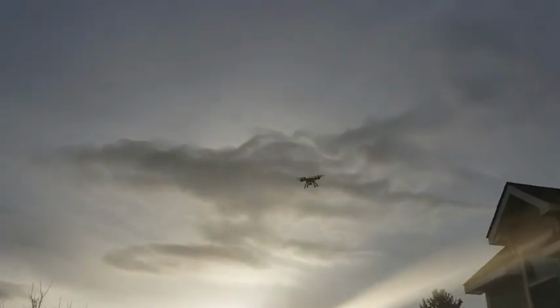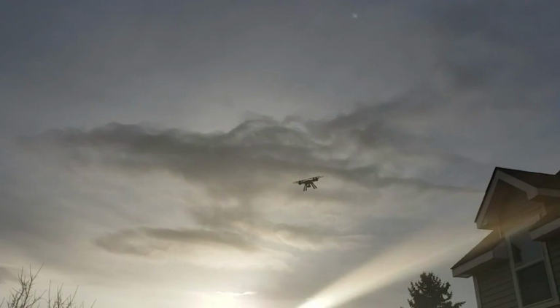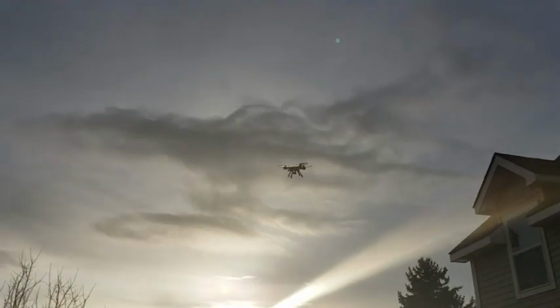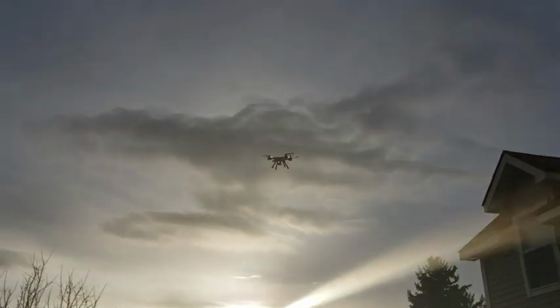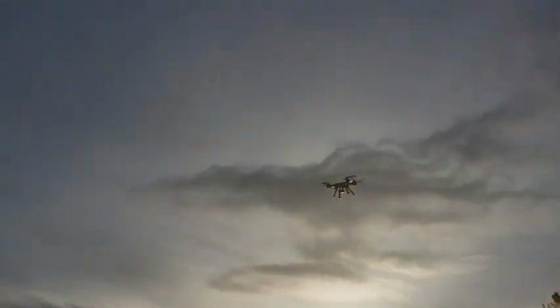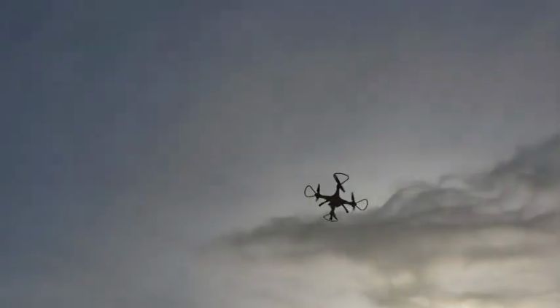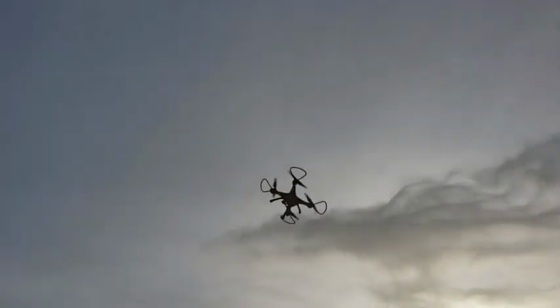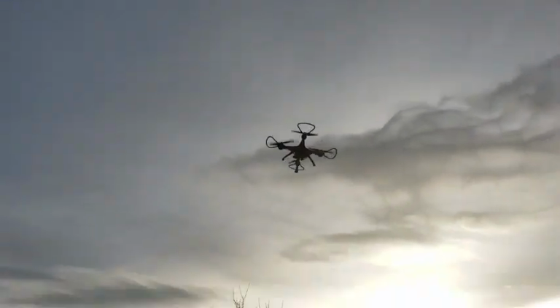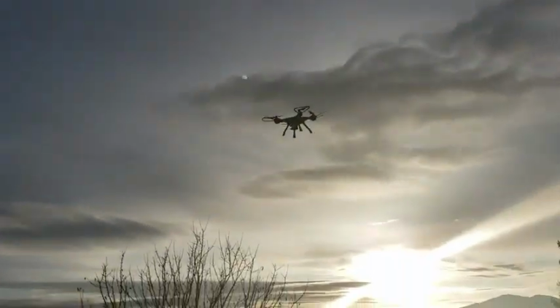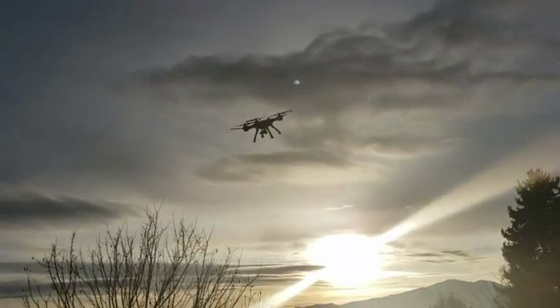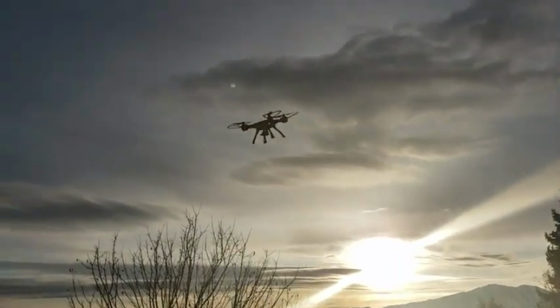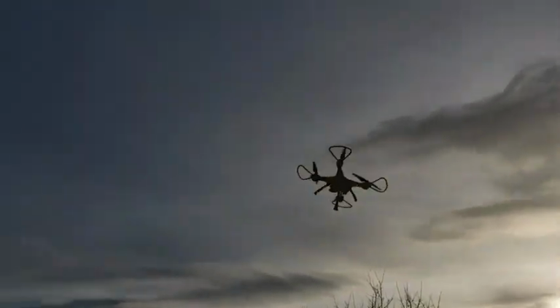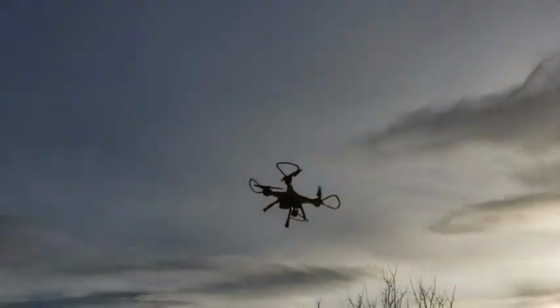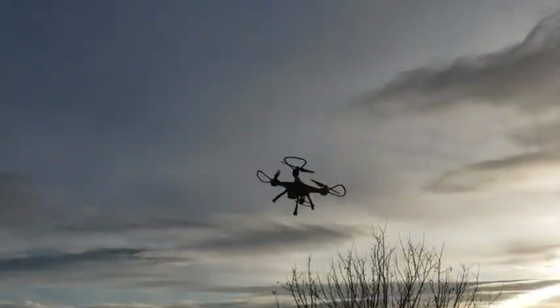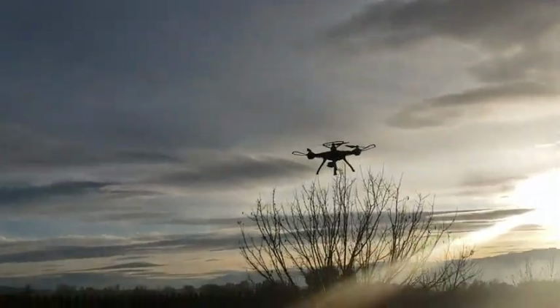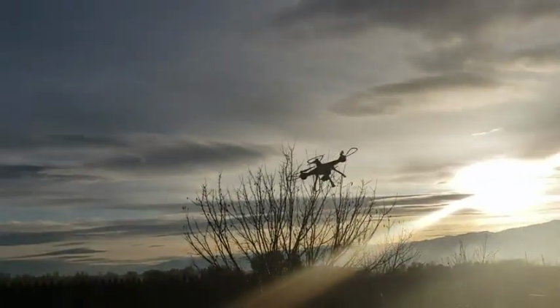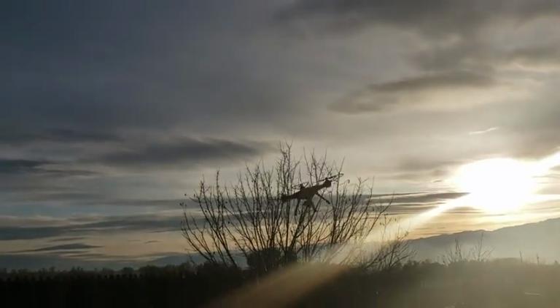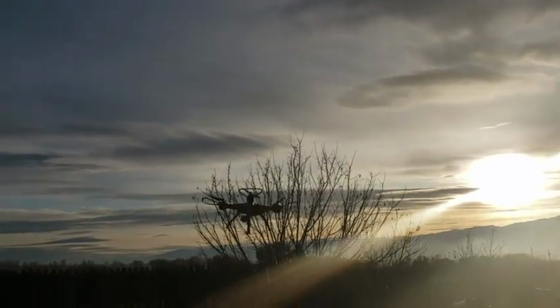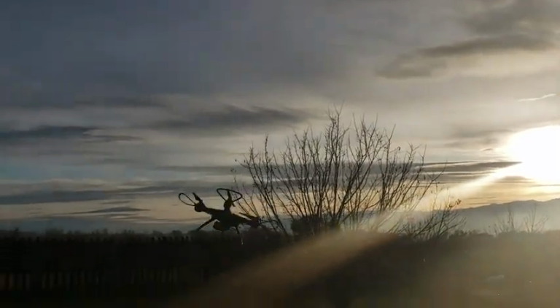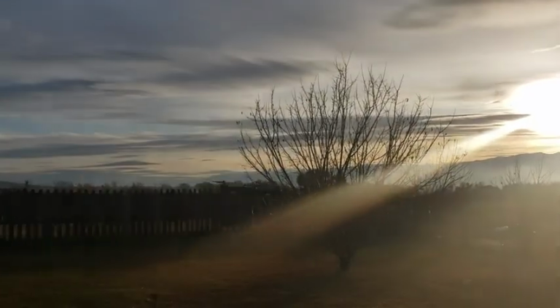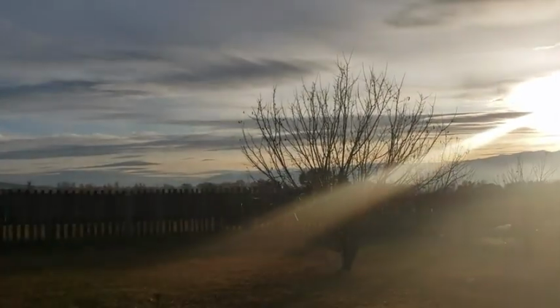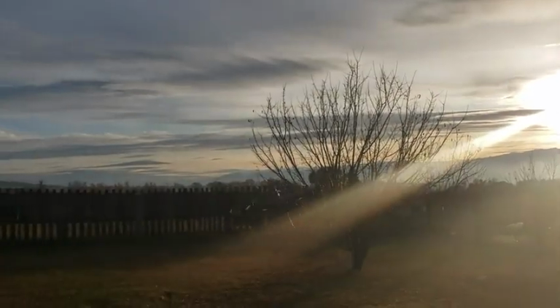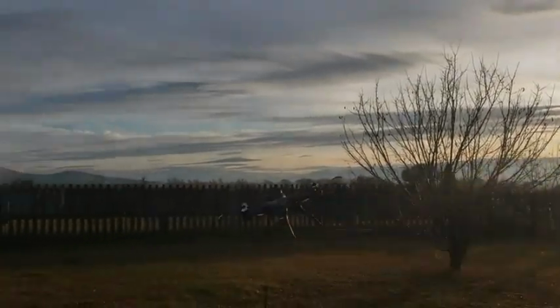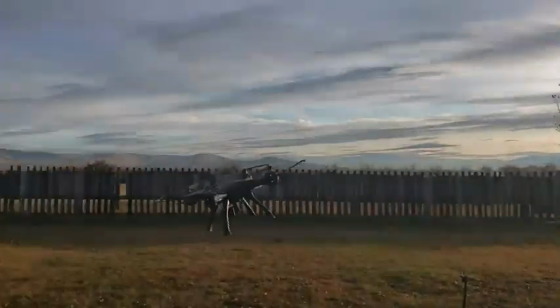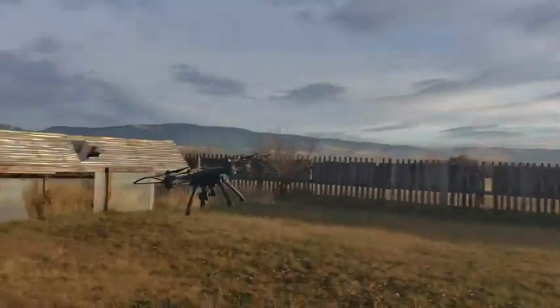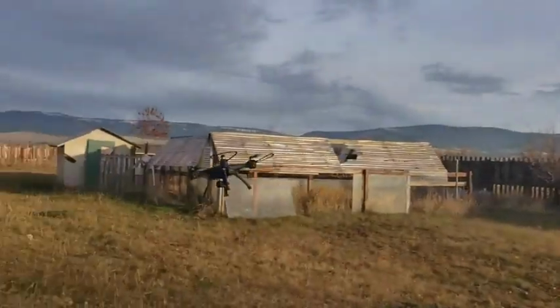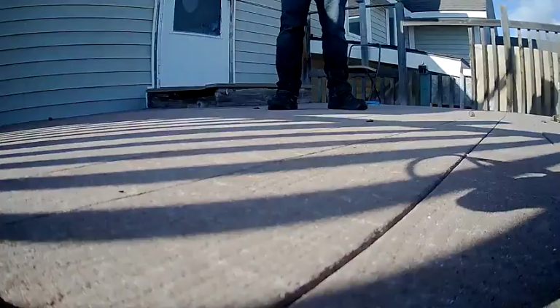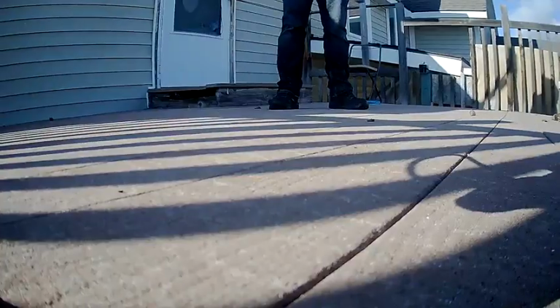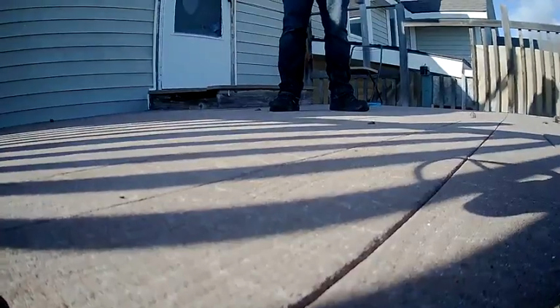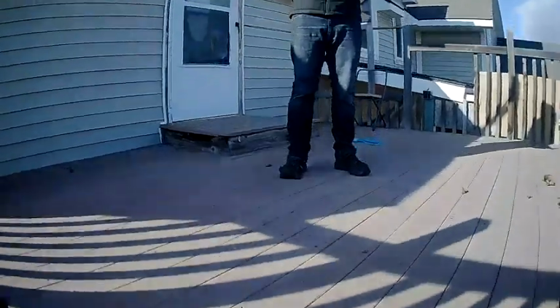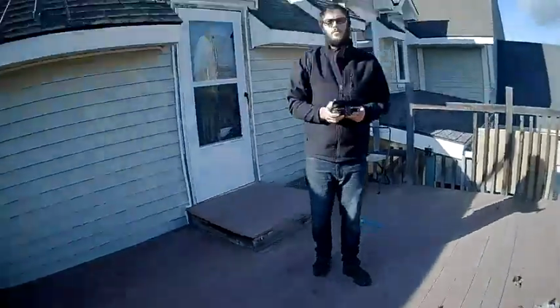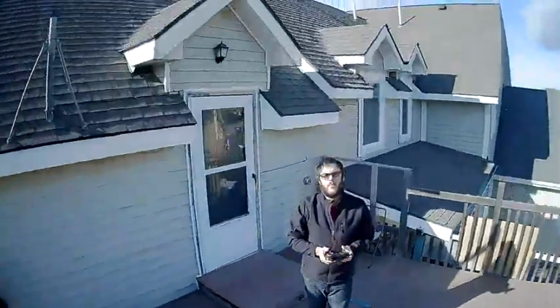Right from the controller you can turn the GPS off and even click in the stick to activate sport mode, which will really wake up the drone and make it very fast and extremely agile so you can perform stunts.